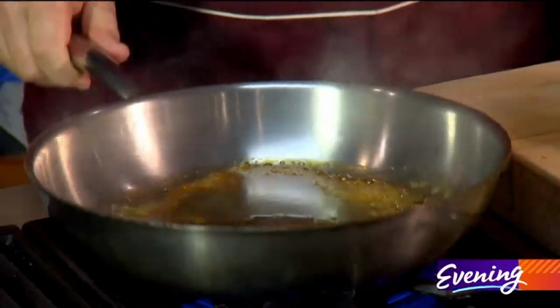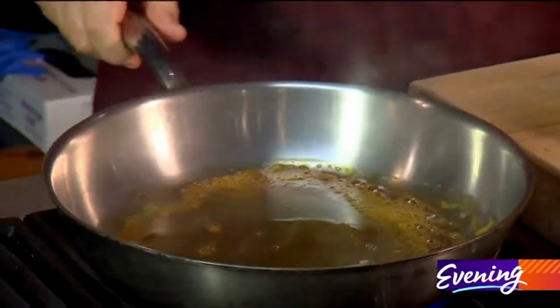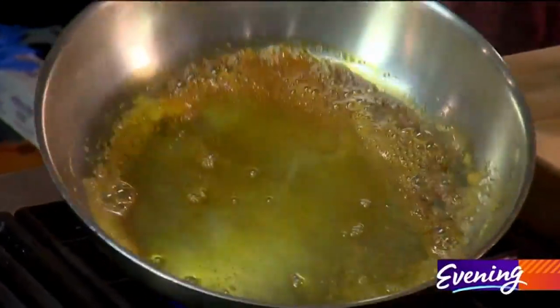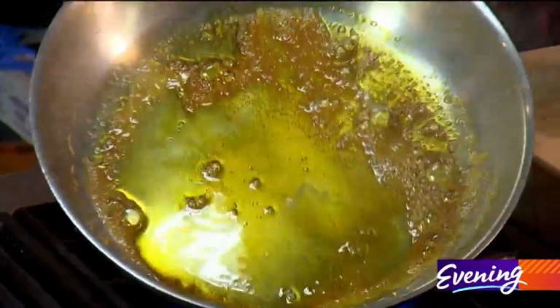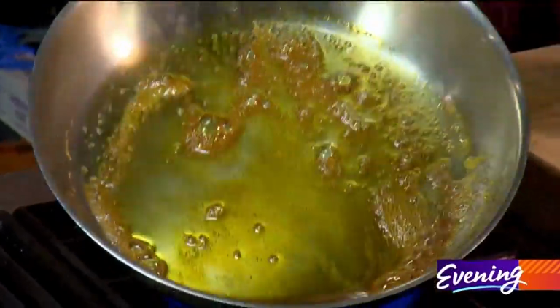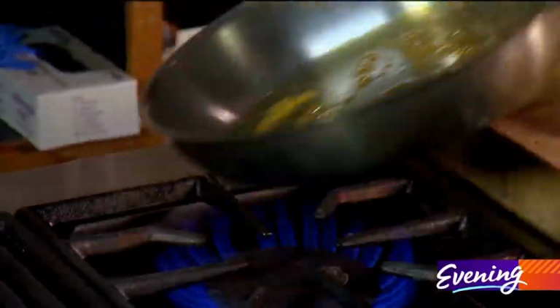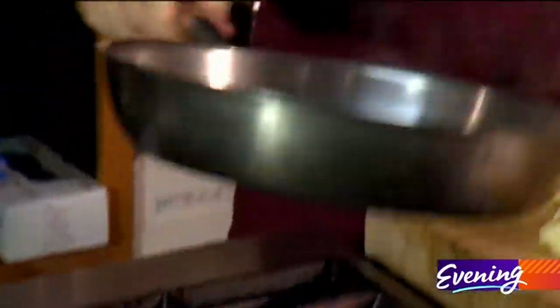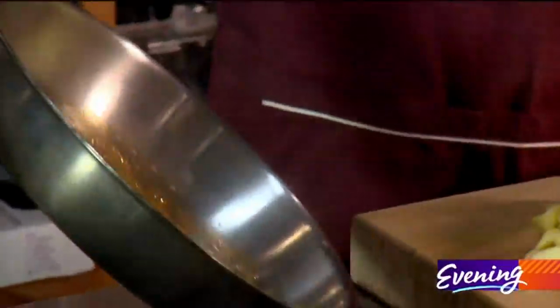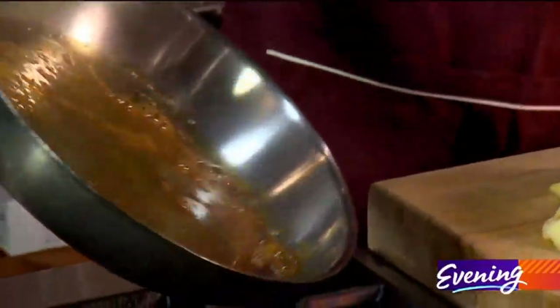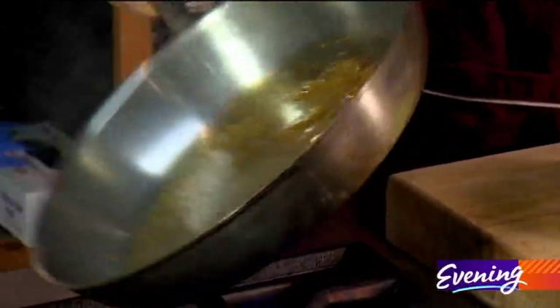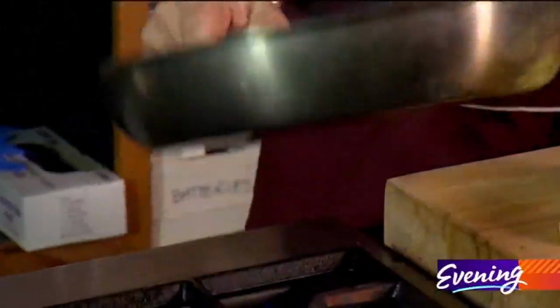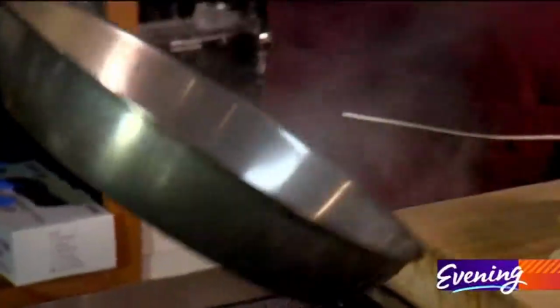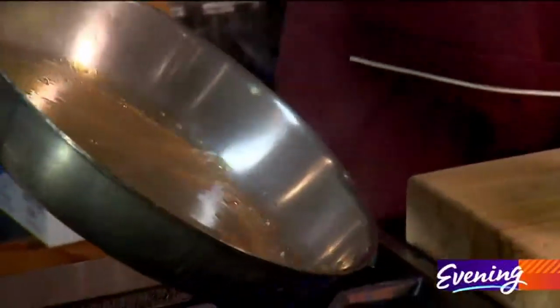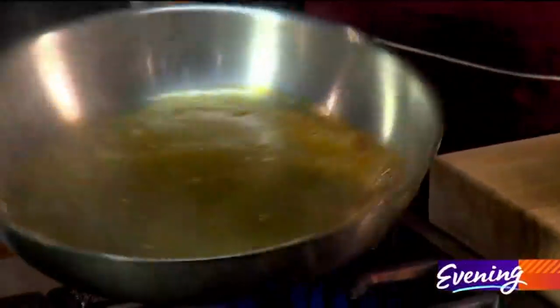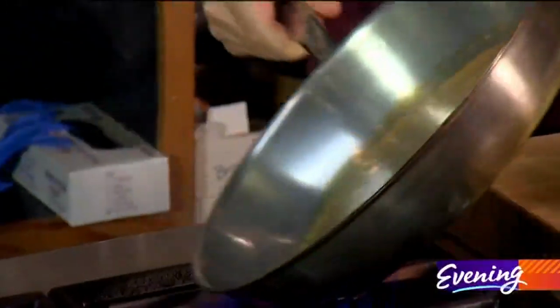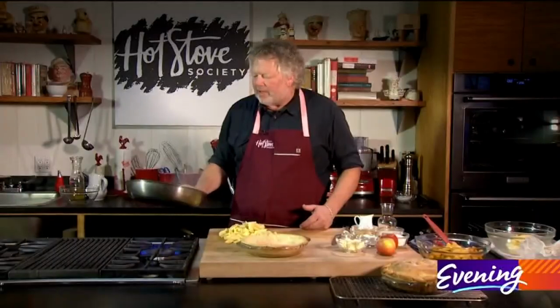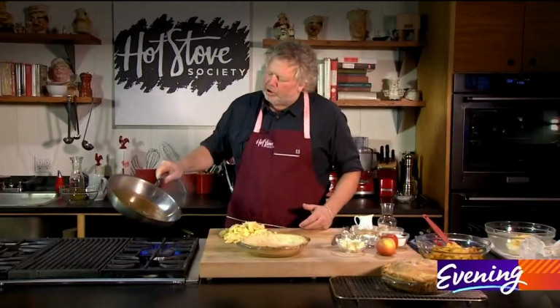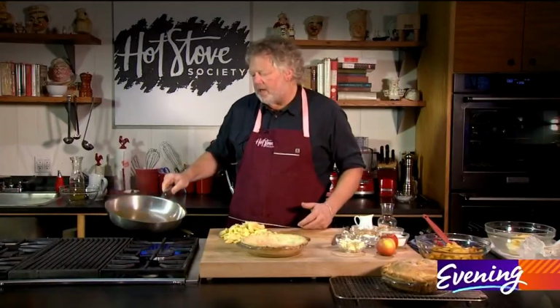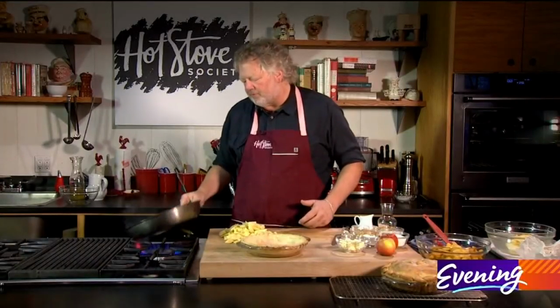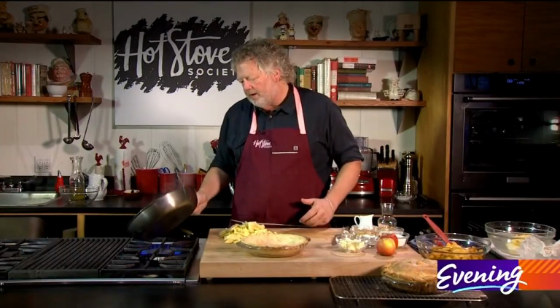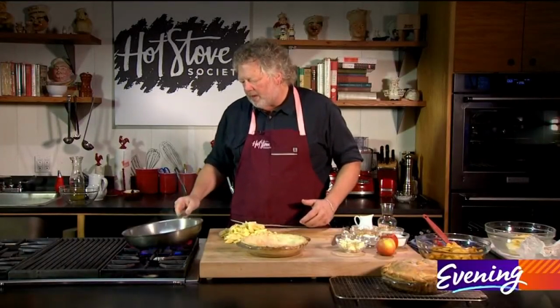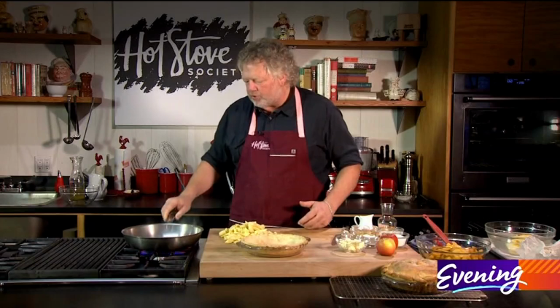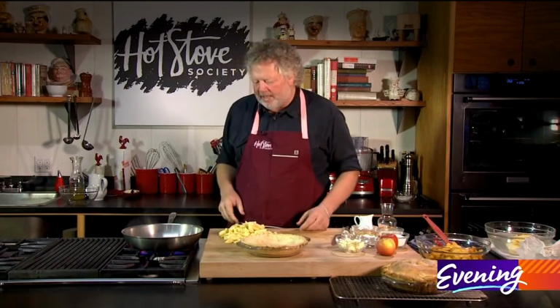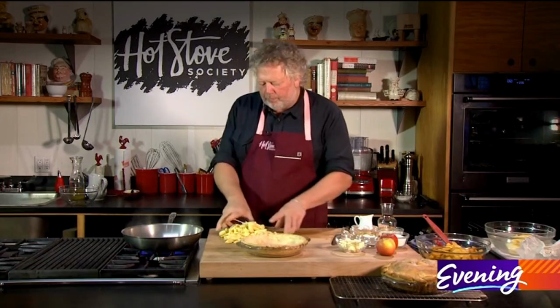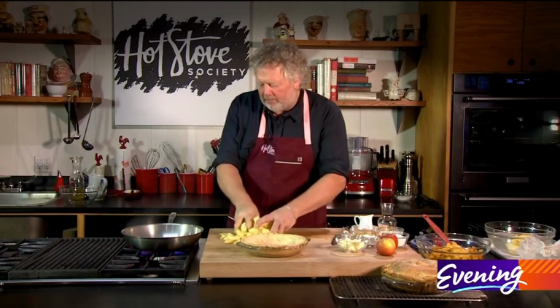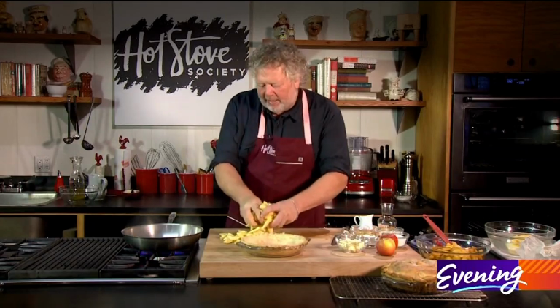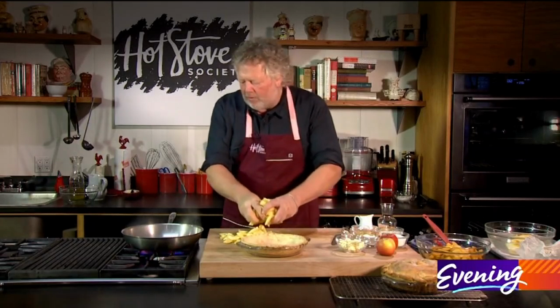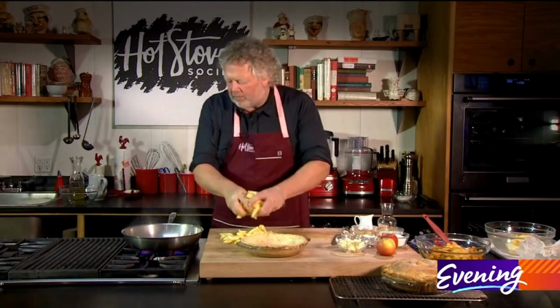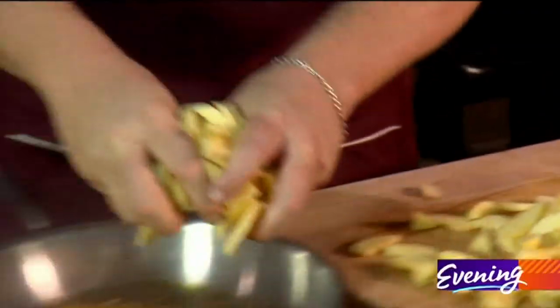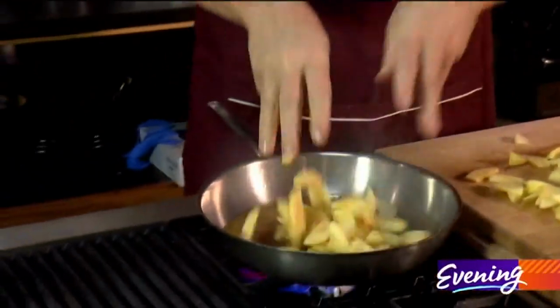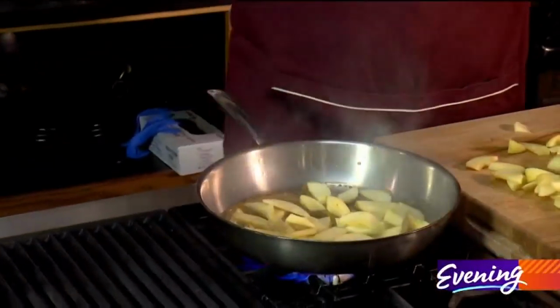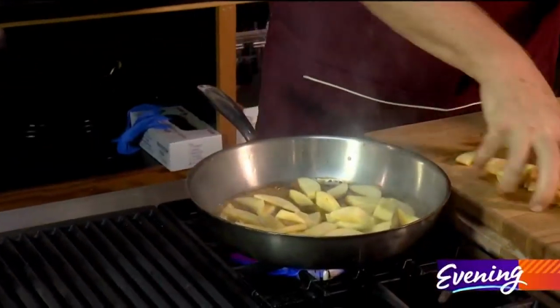As soon as we get to the golden color that you want — the darker you take it, the more bitter it's going to be, and that's where bittersweet kind of comes from. So I'm taking it to a medium golden brown, and now be careful not to get any on yourself.